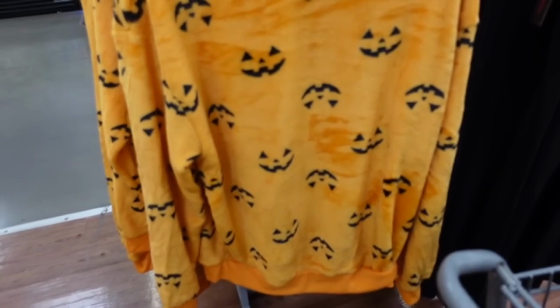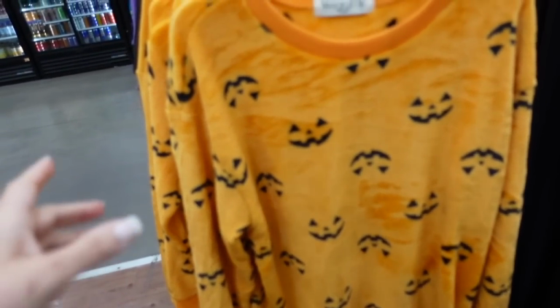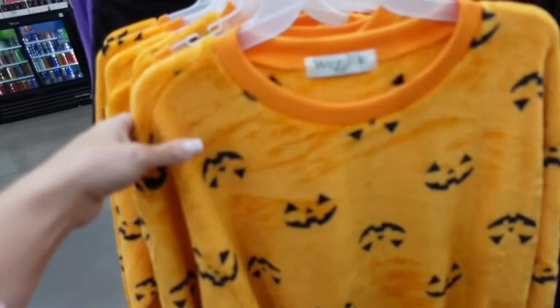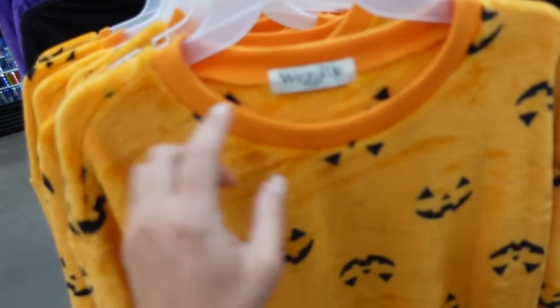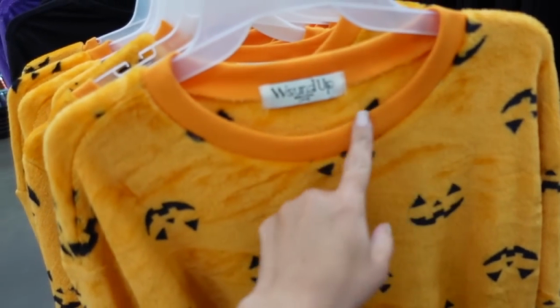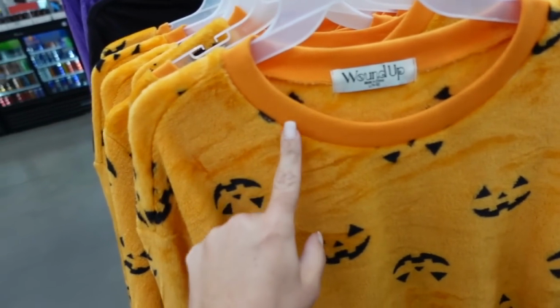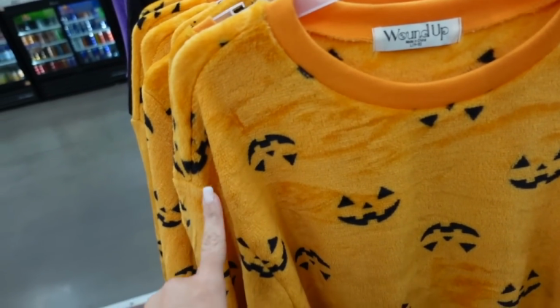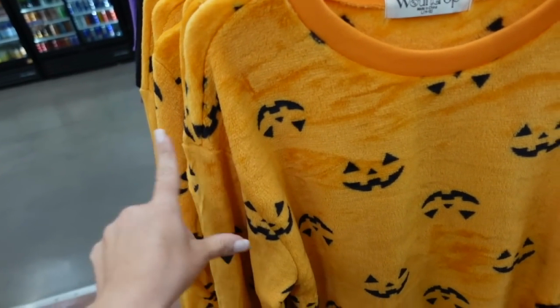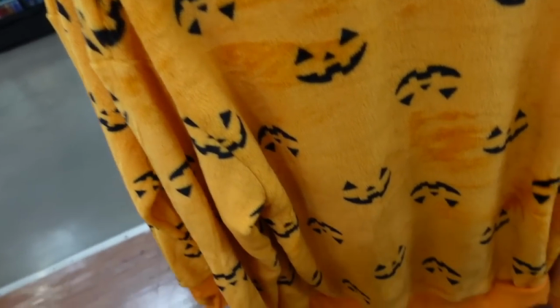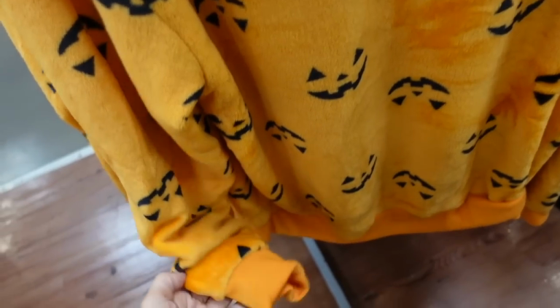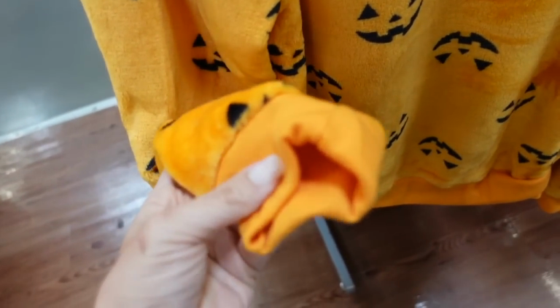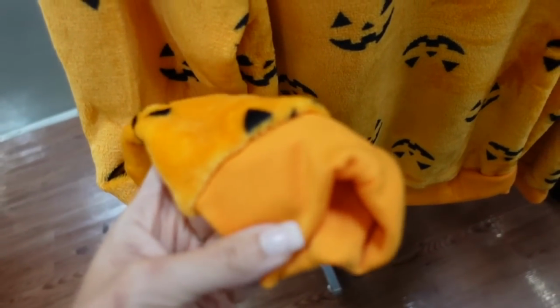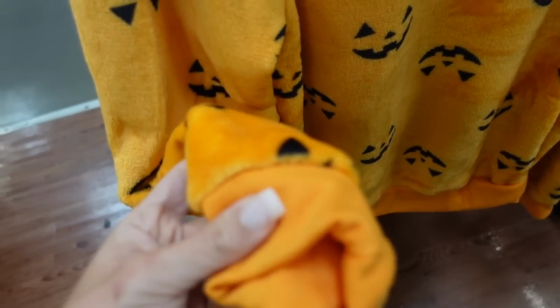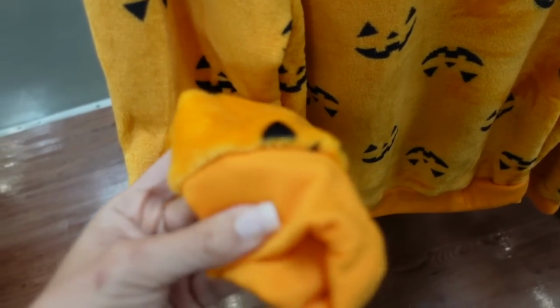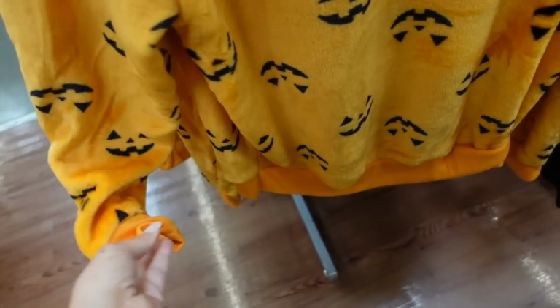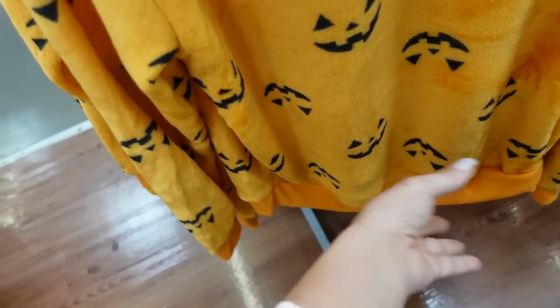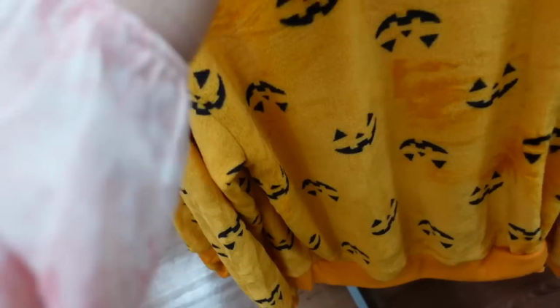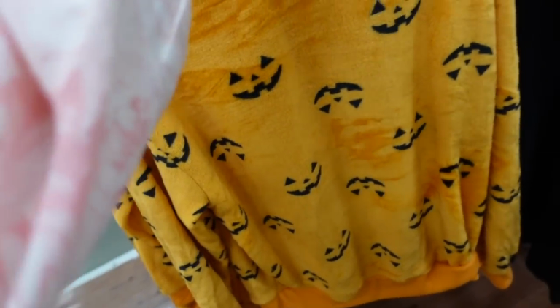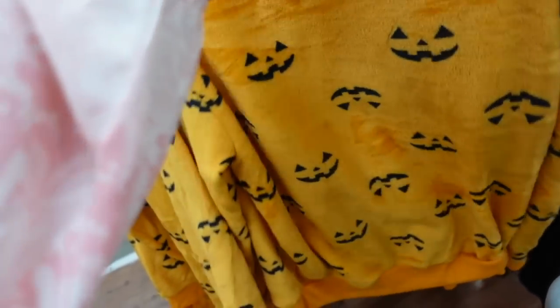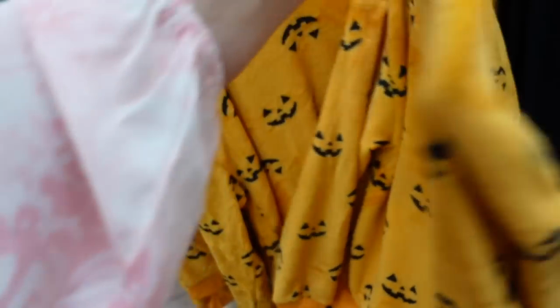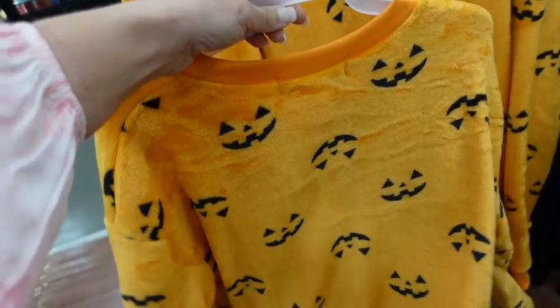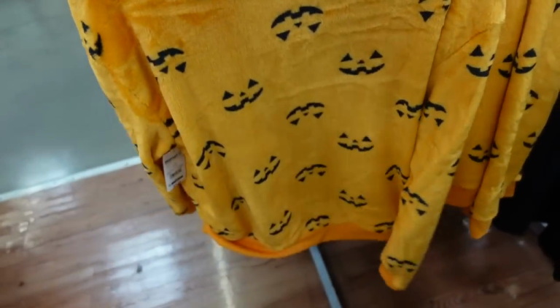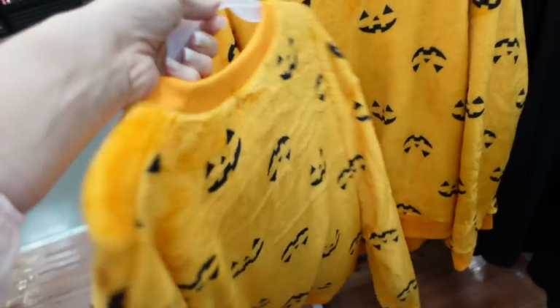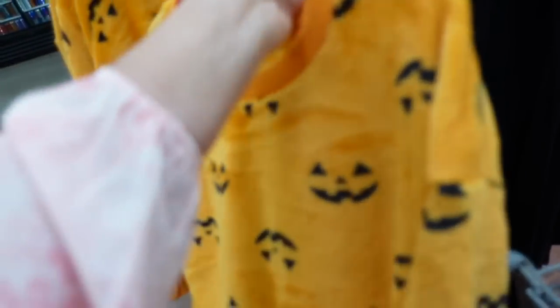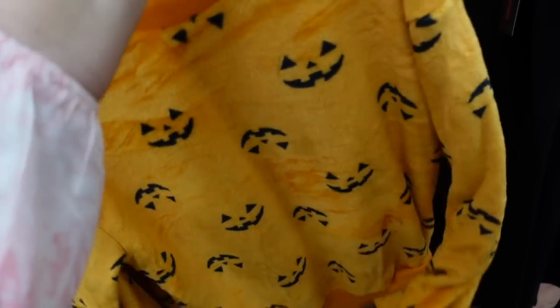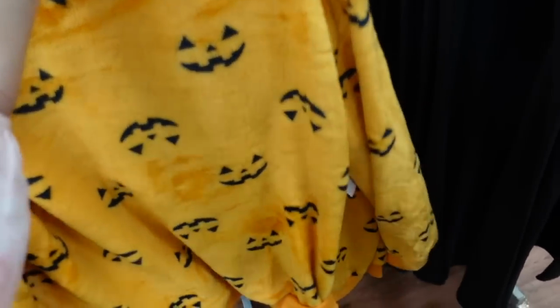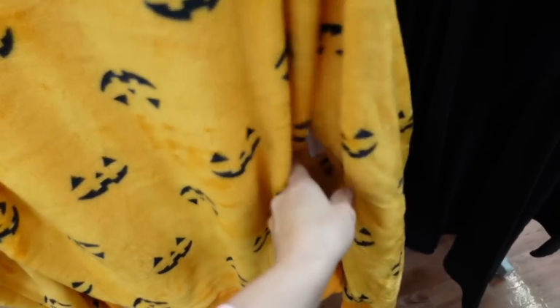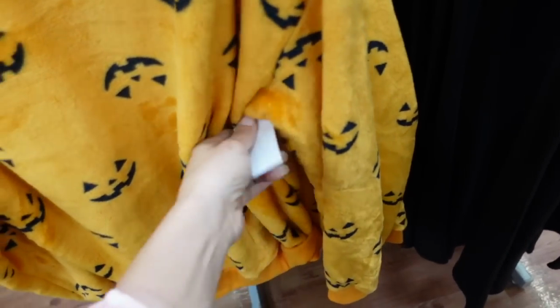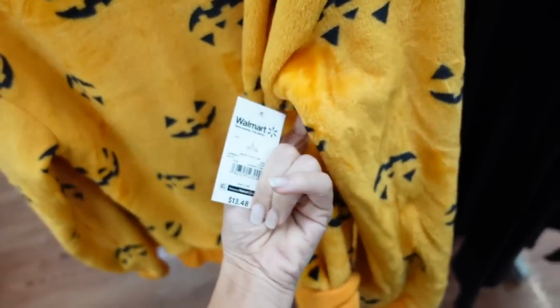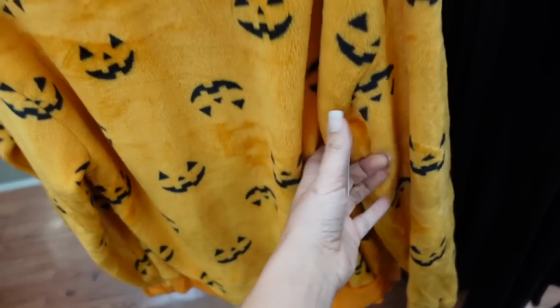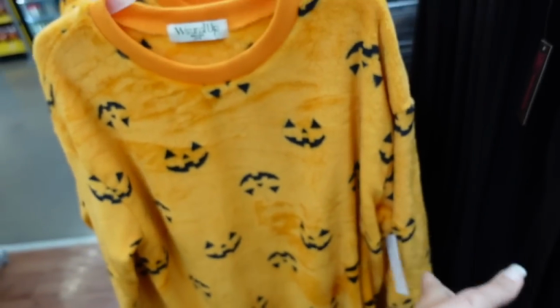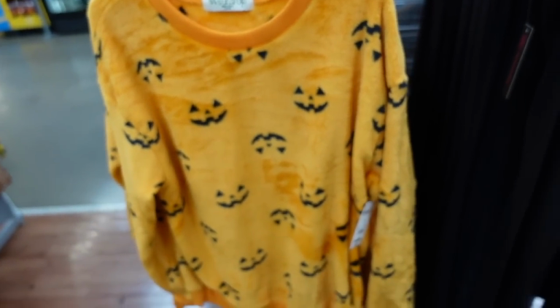Plush Halloween sweatshirts from Wound Up. This is a crew neck with a little bit of a drop sleeve. It's ribbed with ribbing at the bottom and a relaxed fit through the back. They are $13.48.